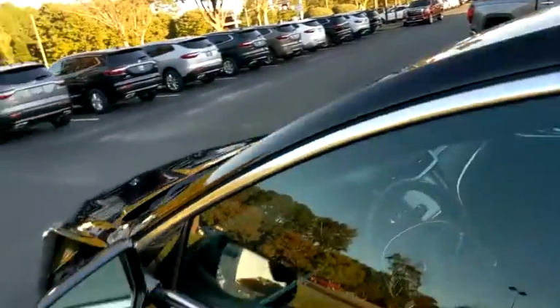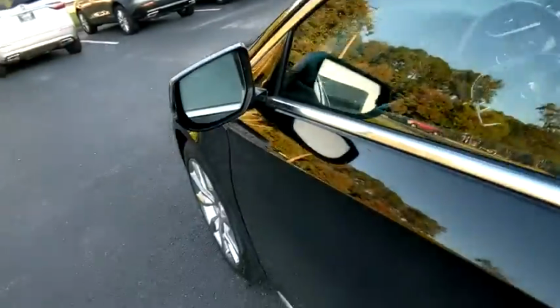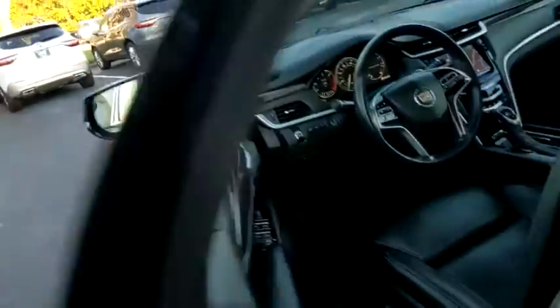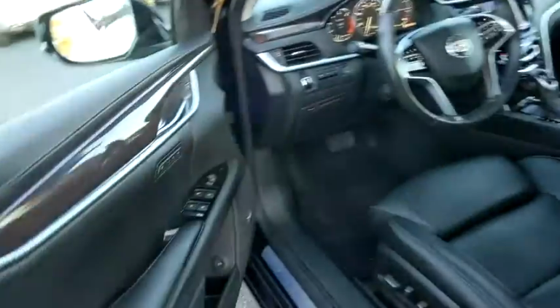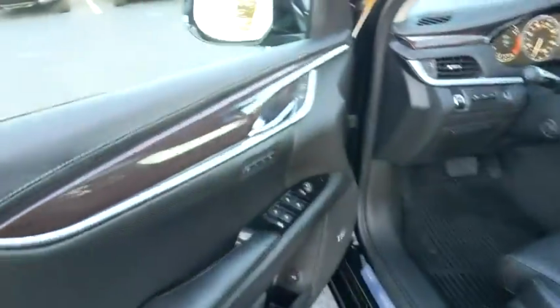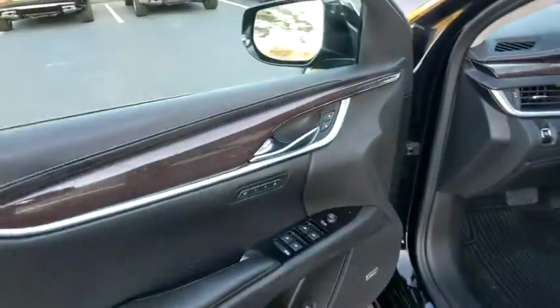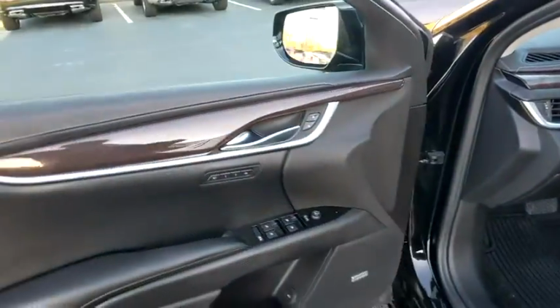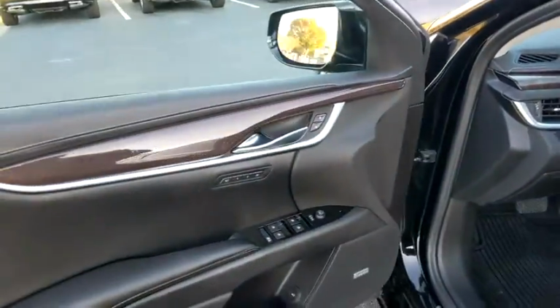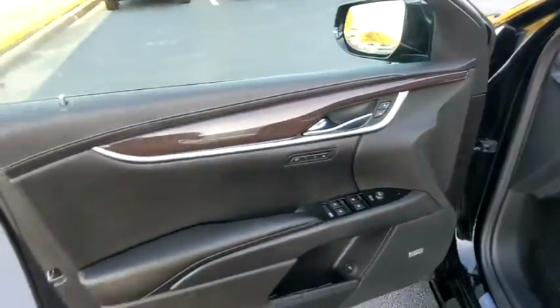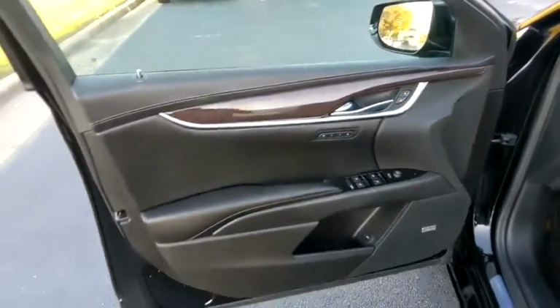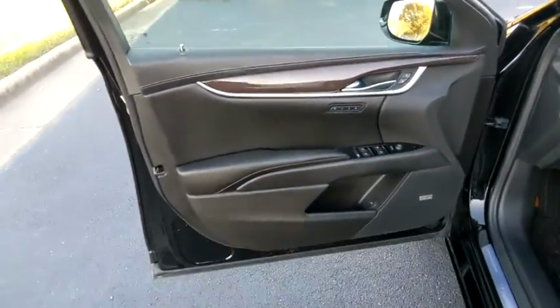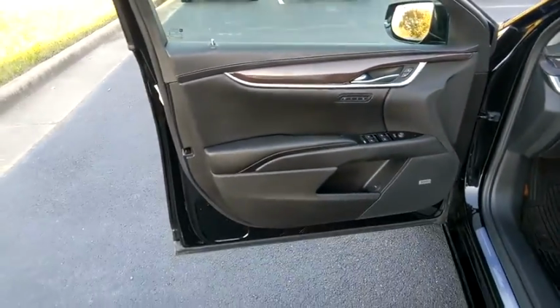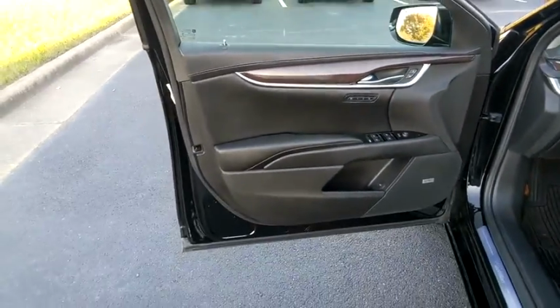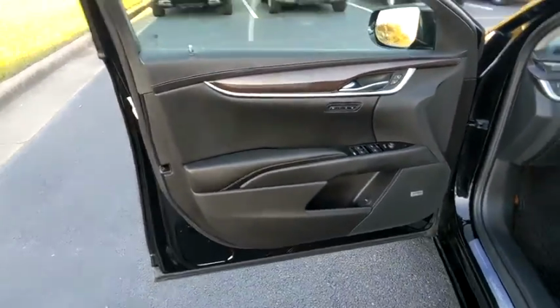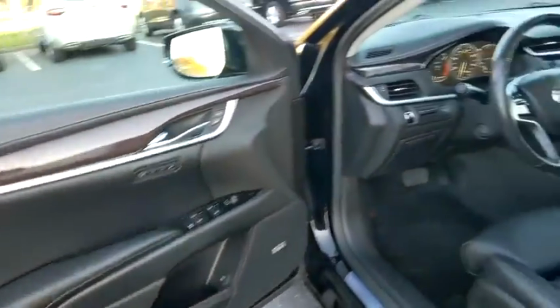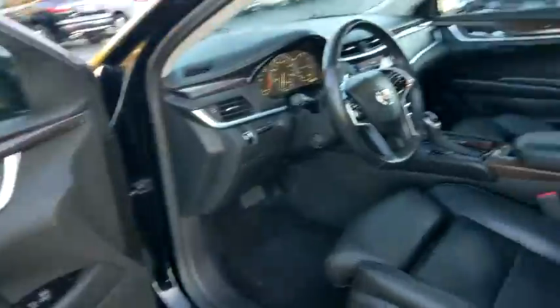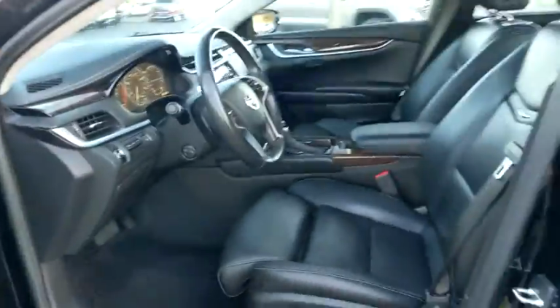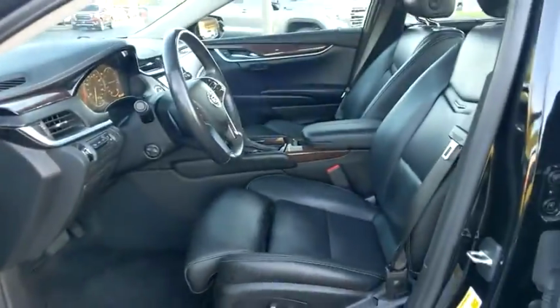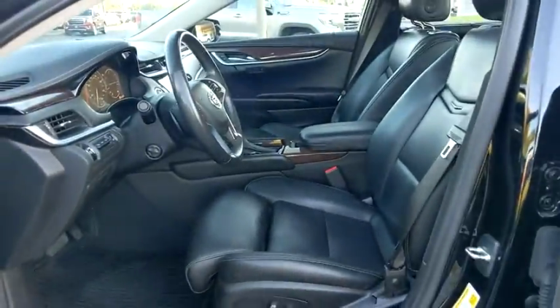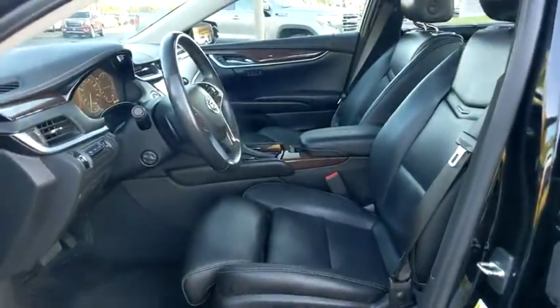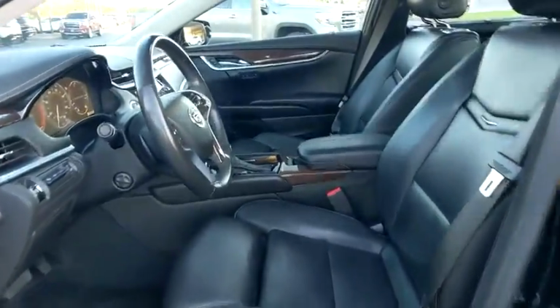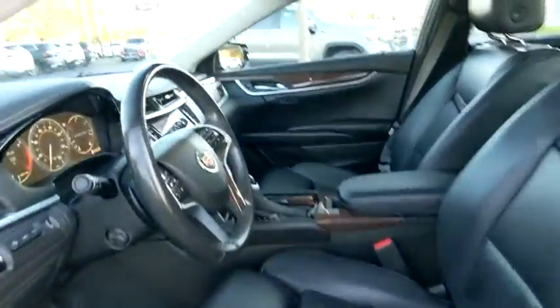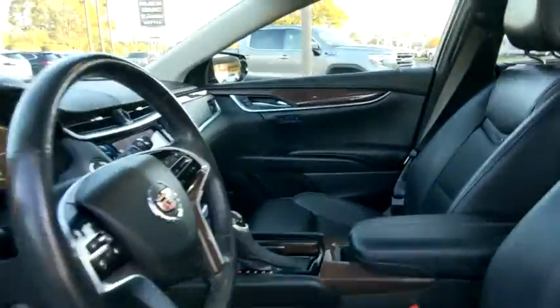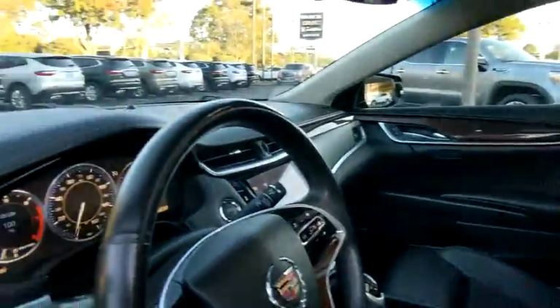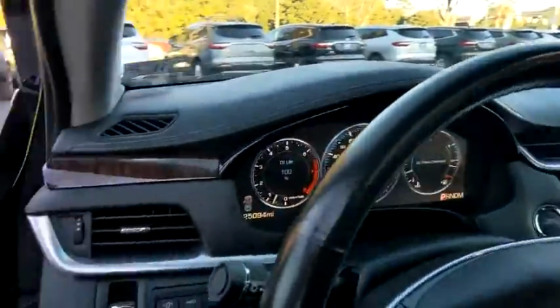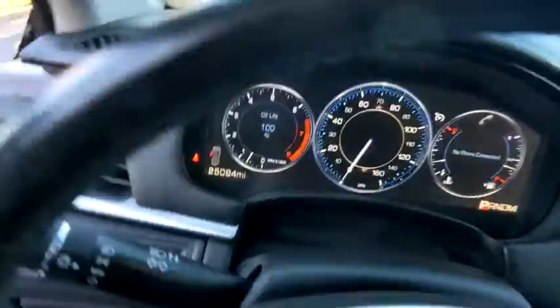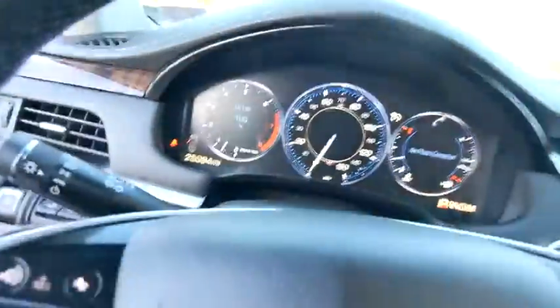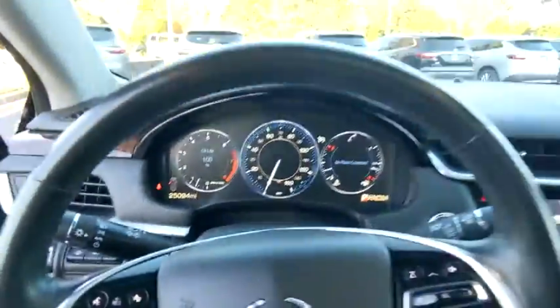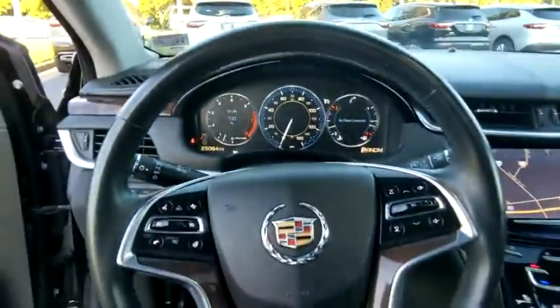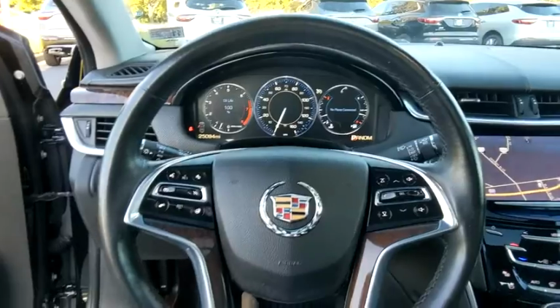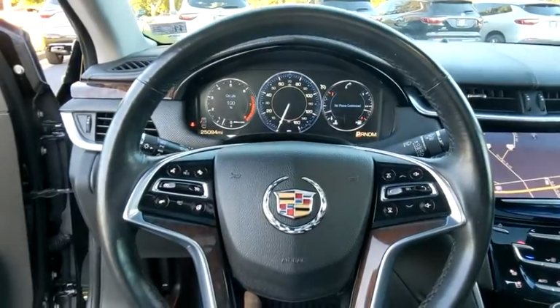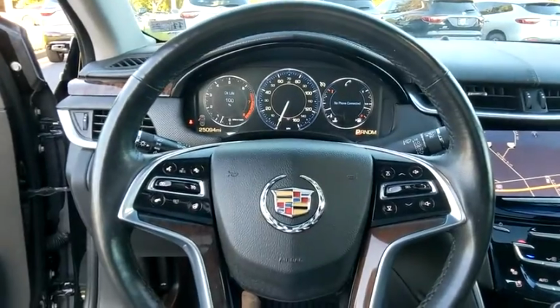Universal garage door opener, center armrest, active suspension system, electronic stability control, security system, compass, power windows, heated steering wheel, rear window defroster.